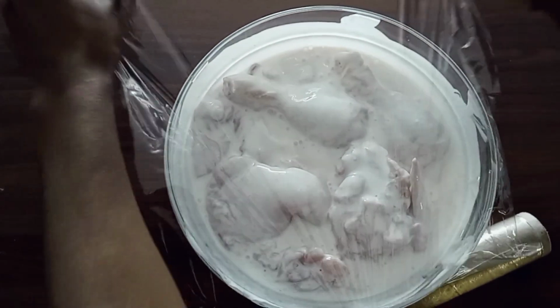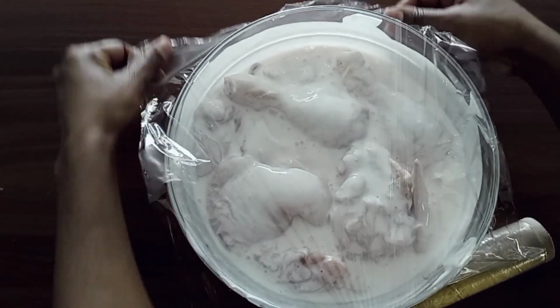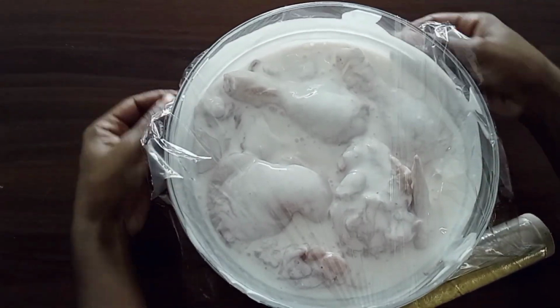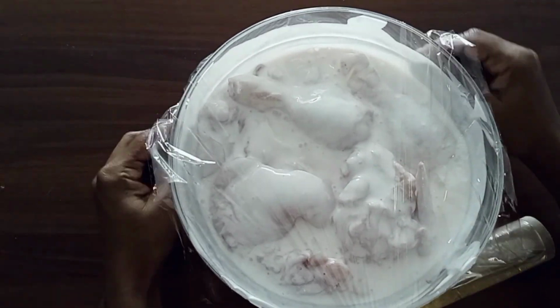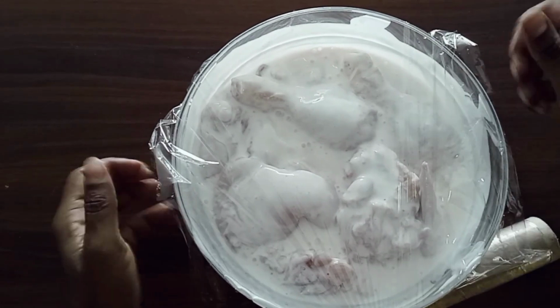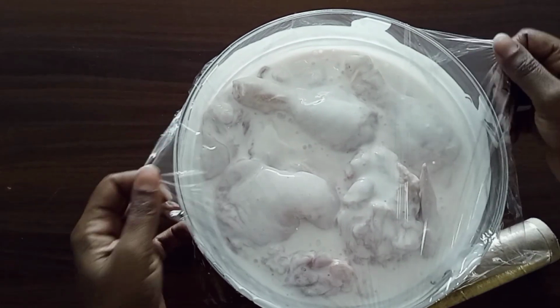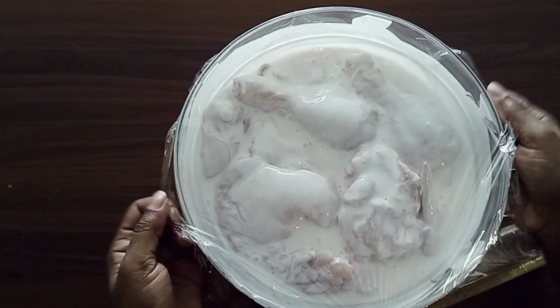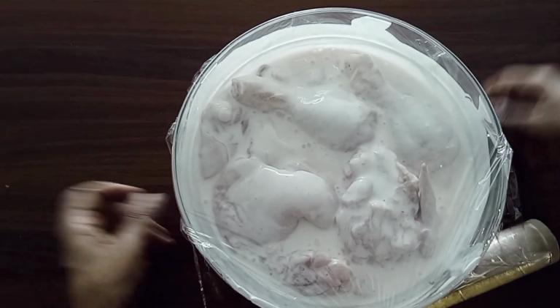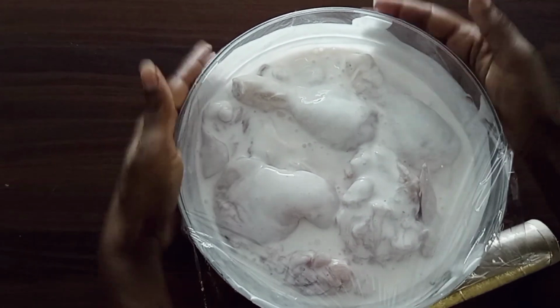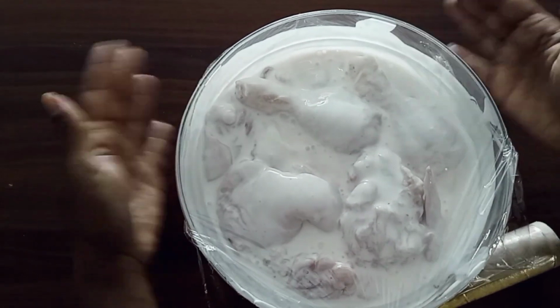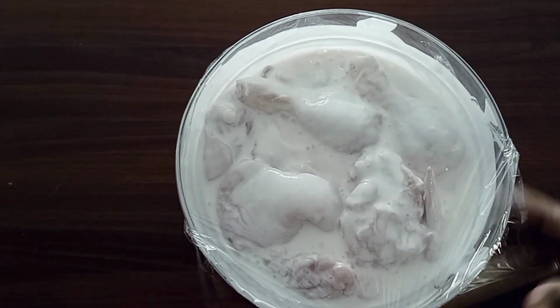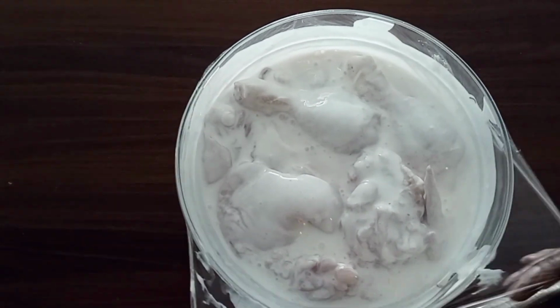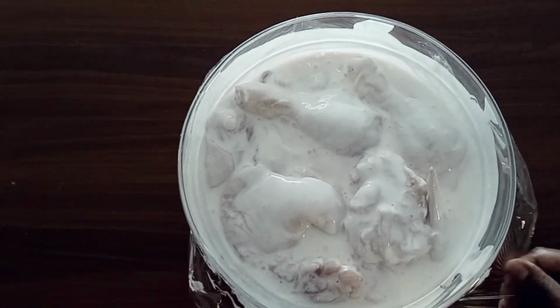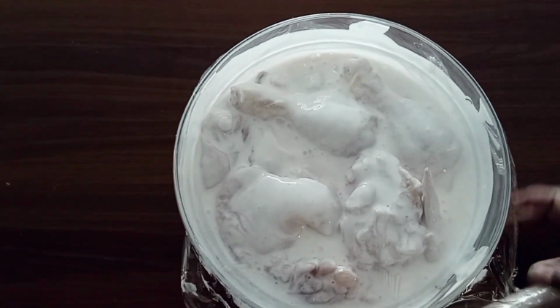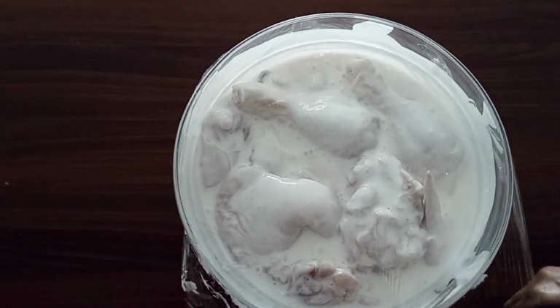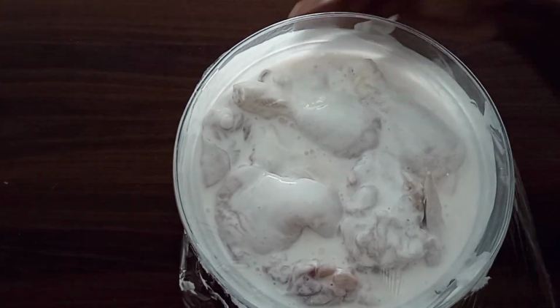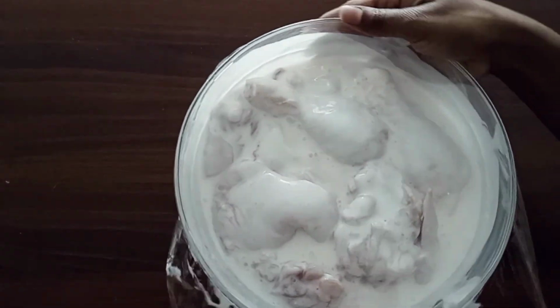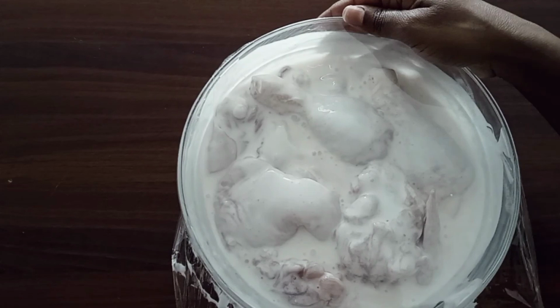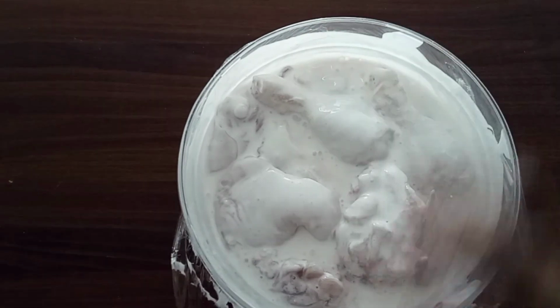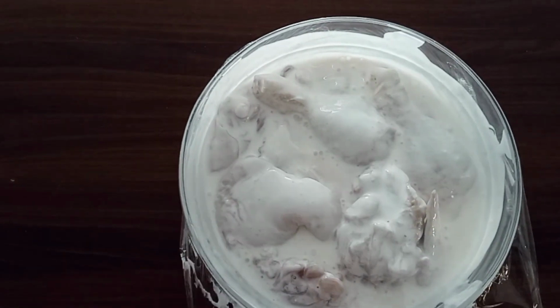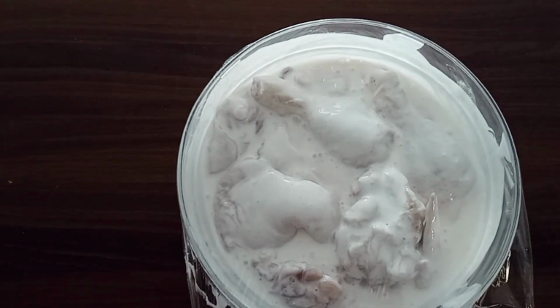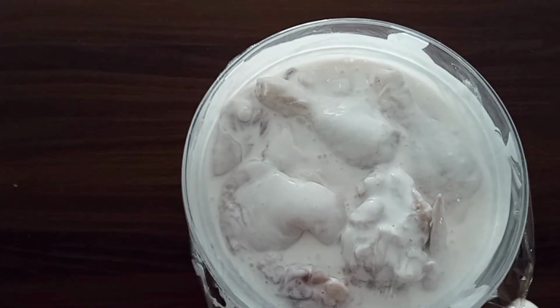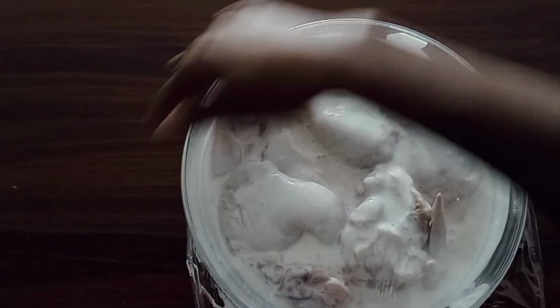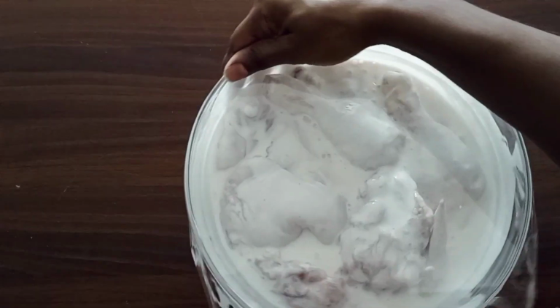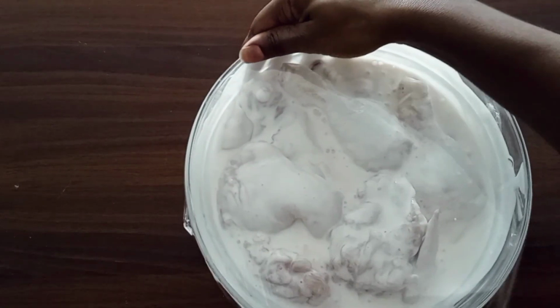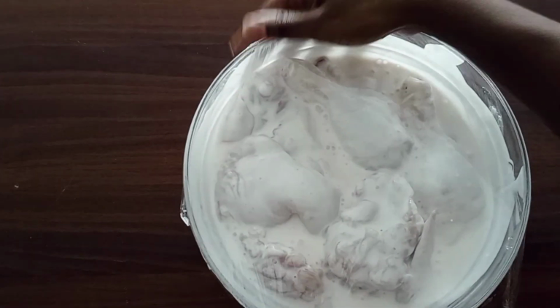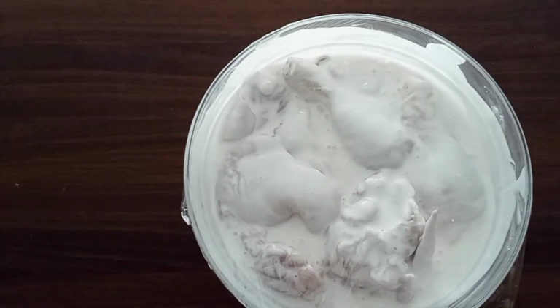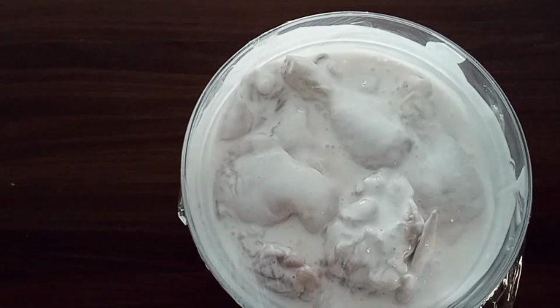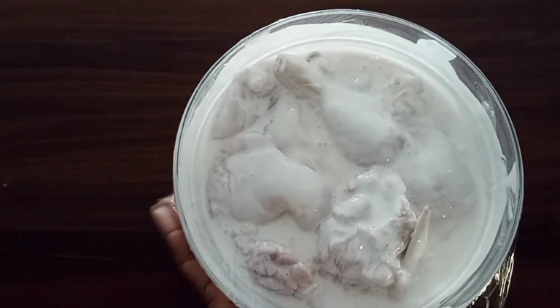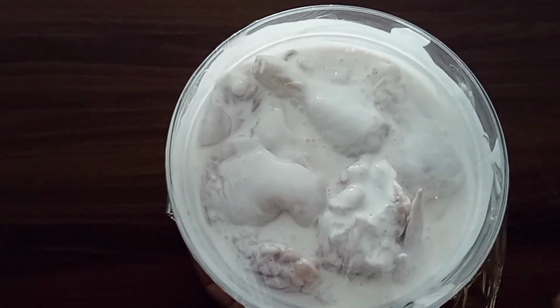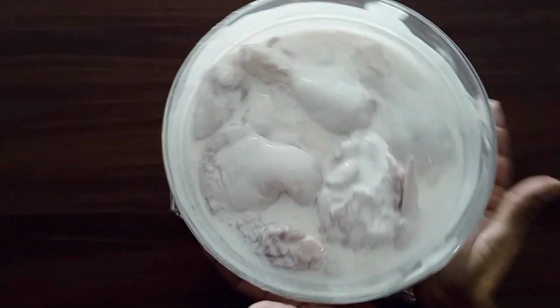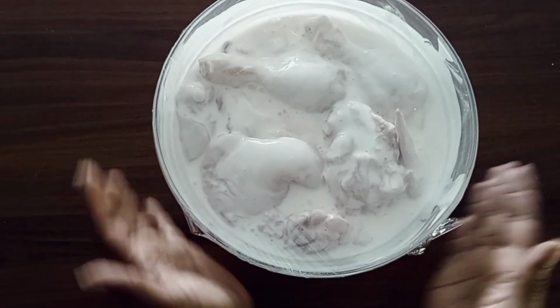After mixing, we are going to cover our bowl with a cling film and then let our chicken rest in the fridge for around one hour, or you can leave it overnight to rest so that you can cook the next day. I like leaving my chicken to rest overnight in the fridge.